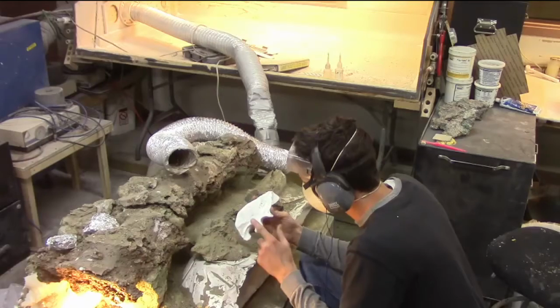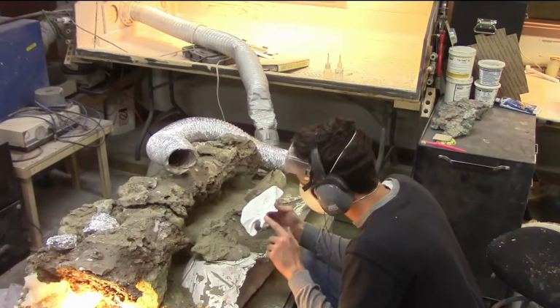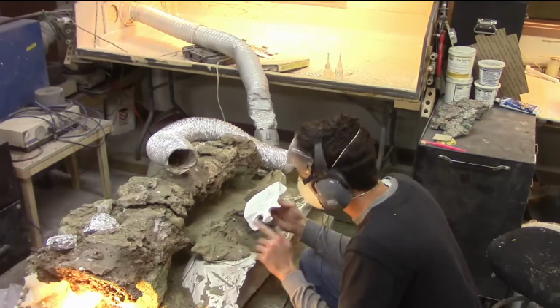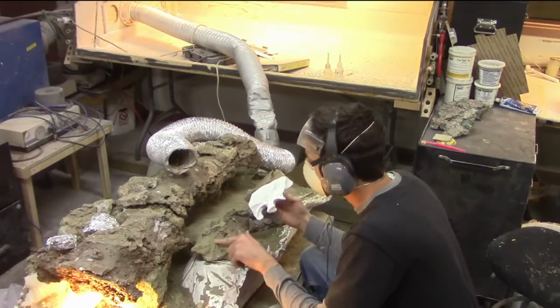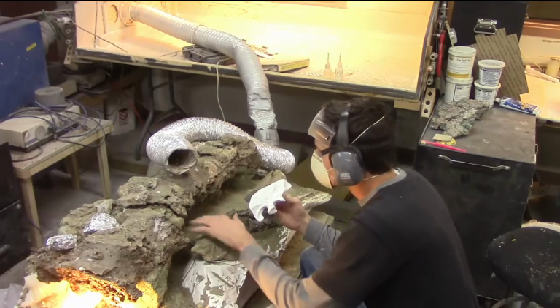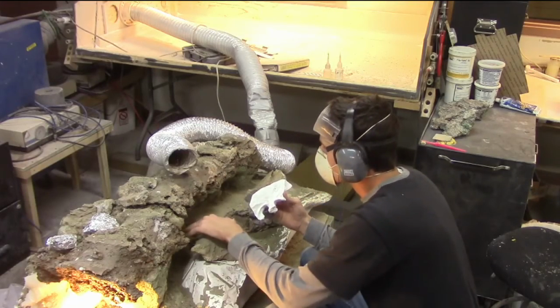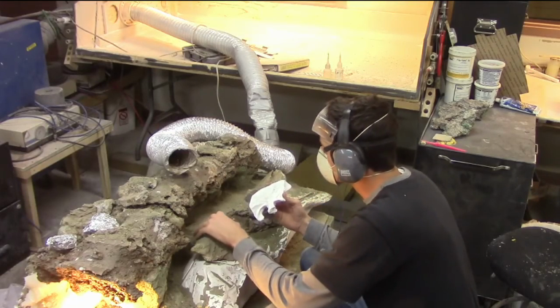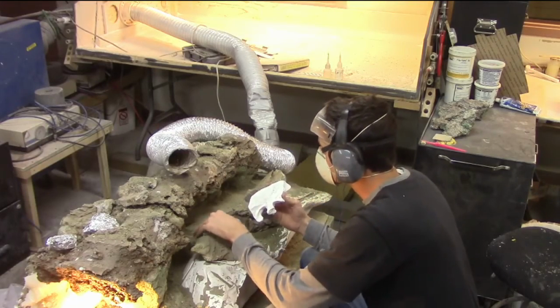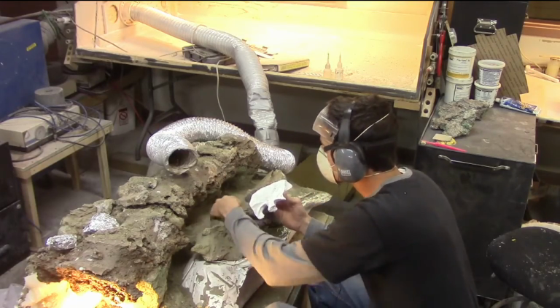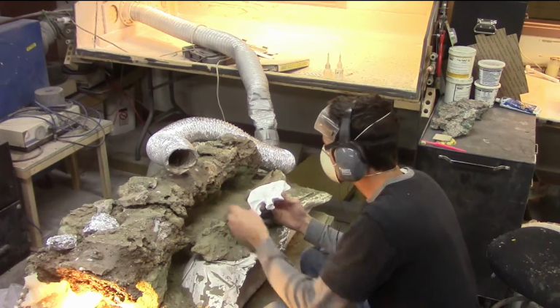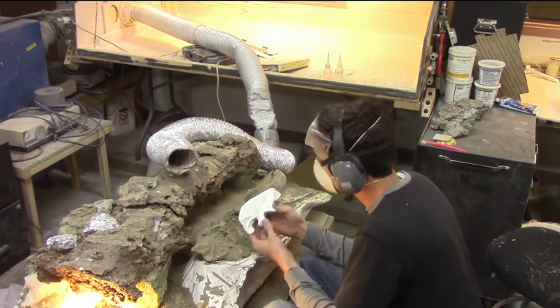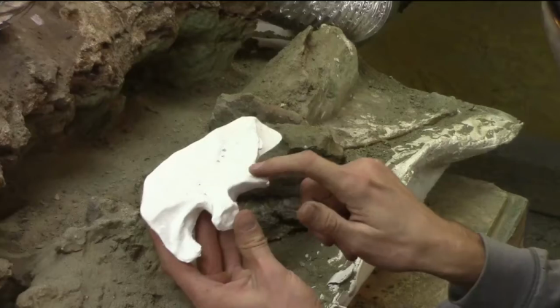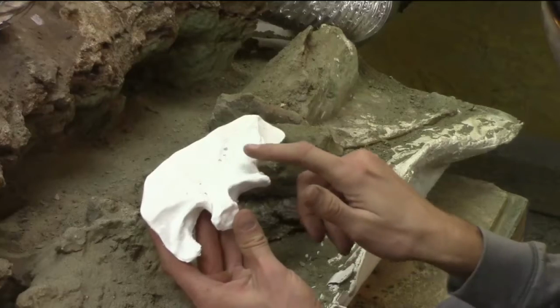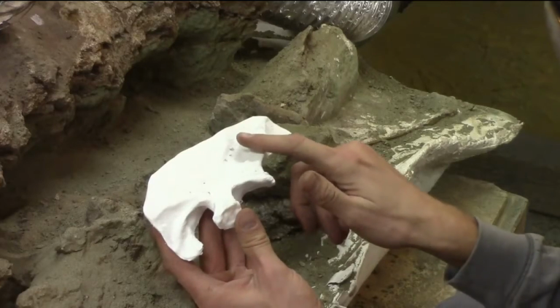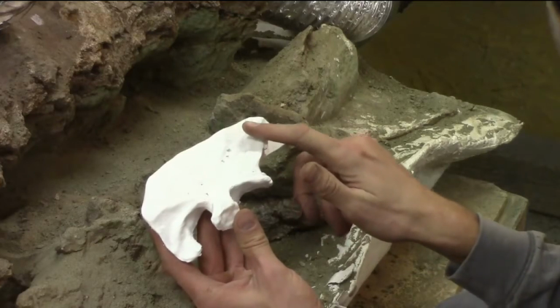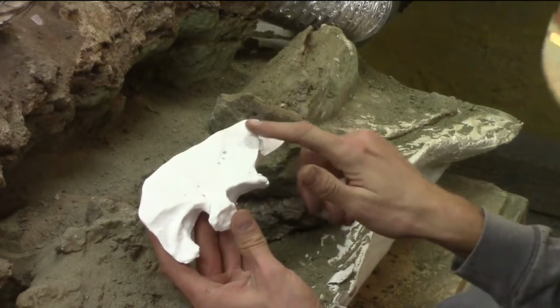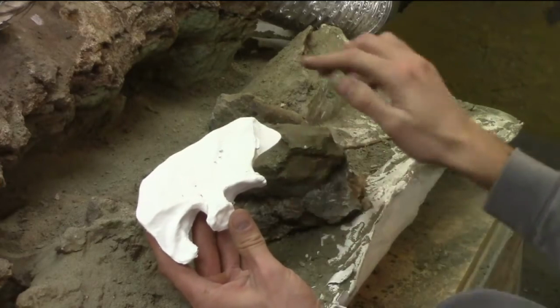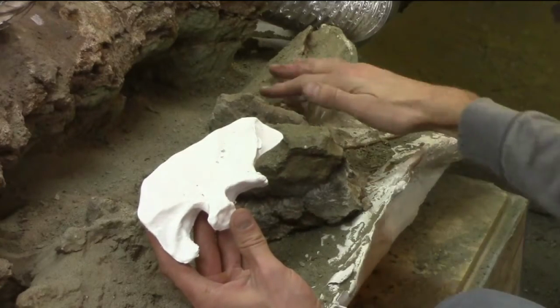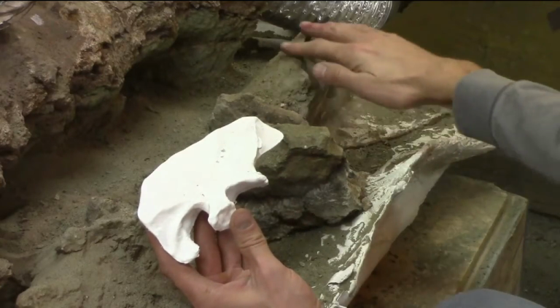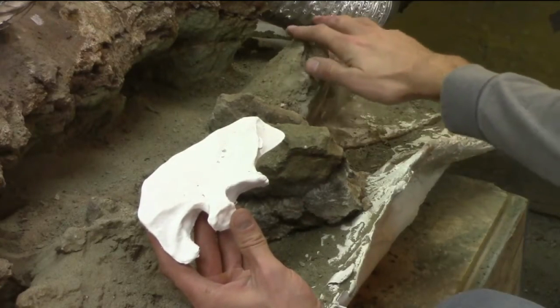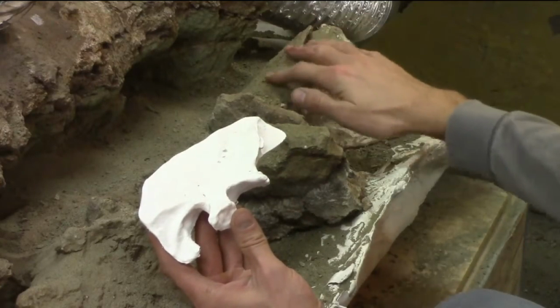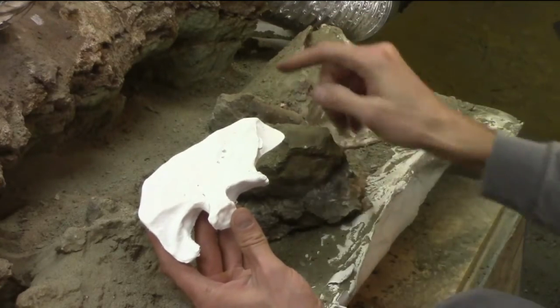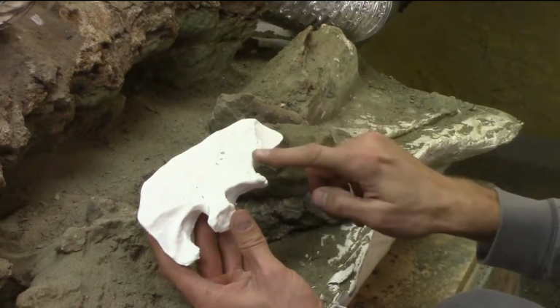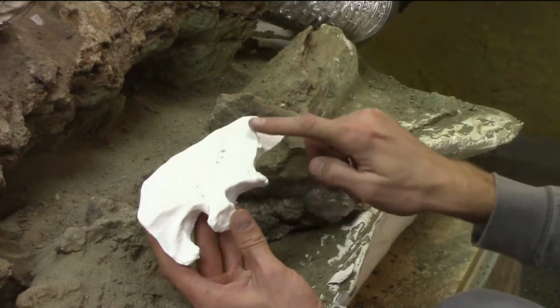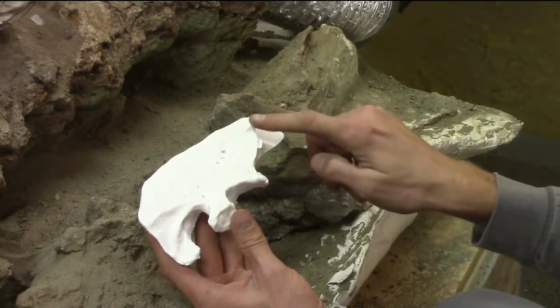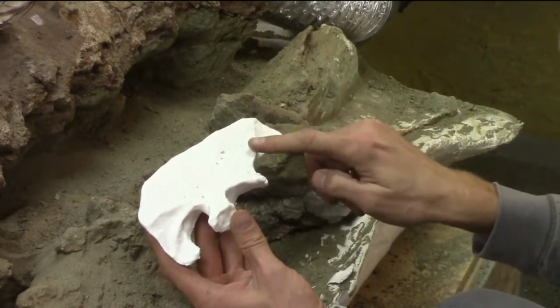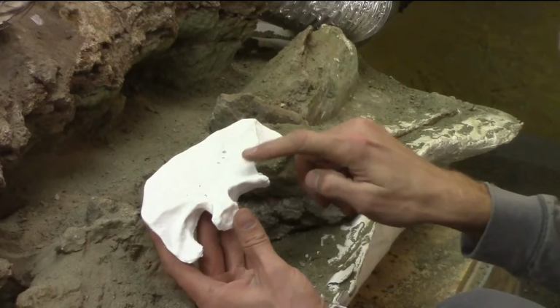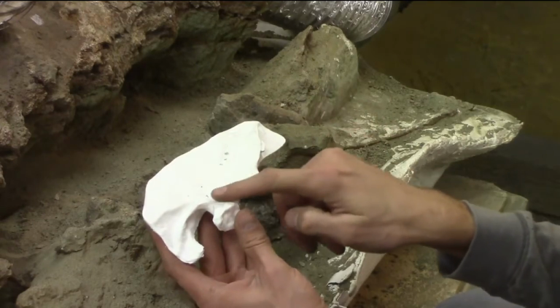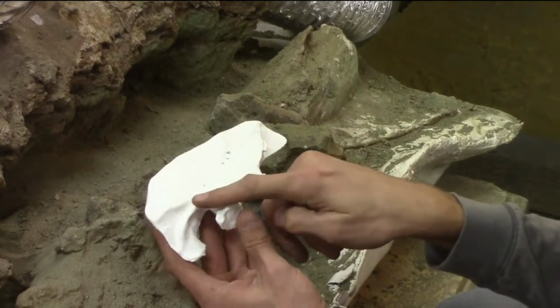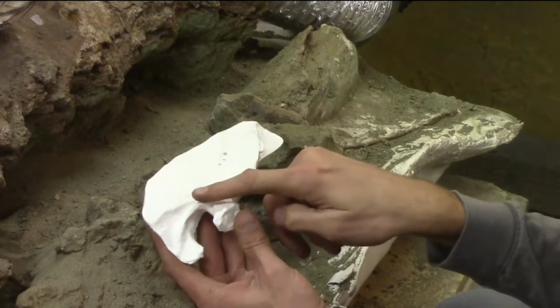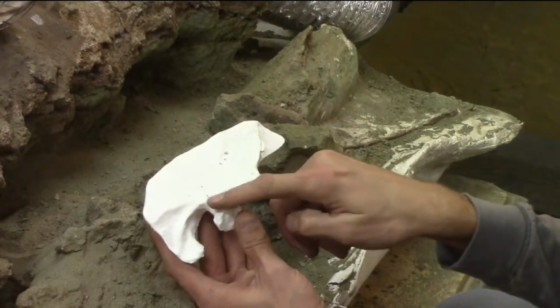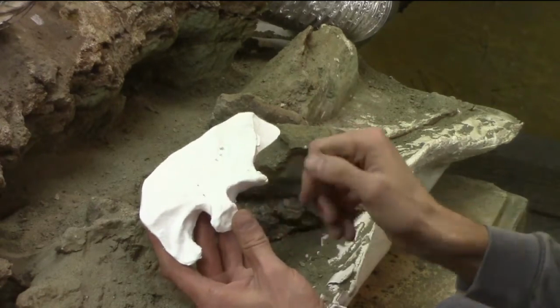Now I've got this model that I can keep with me while I do preparation work. I can constantly reference it and keep a good idea in my mind at all times of just what the real, full-sized right ilium looks like.